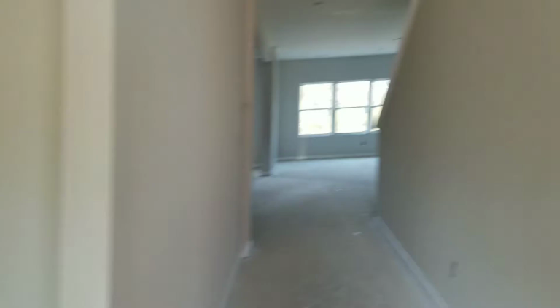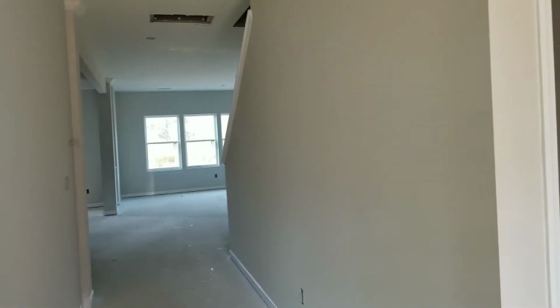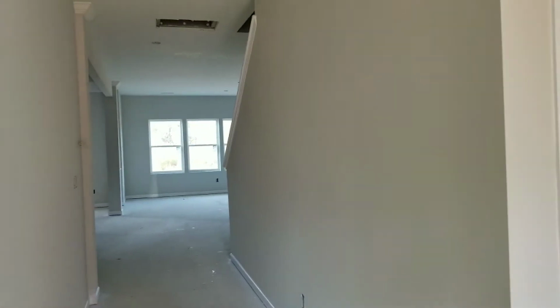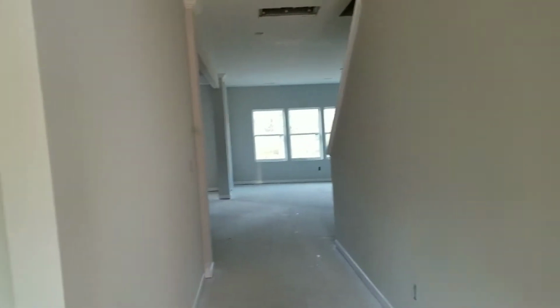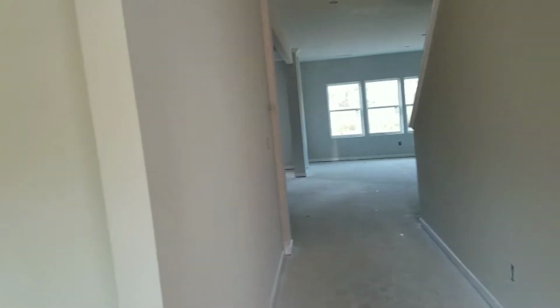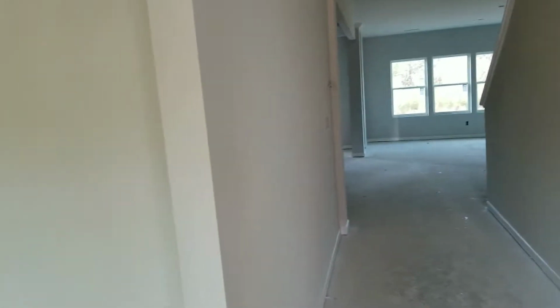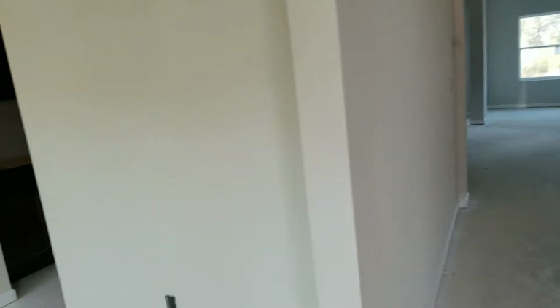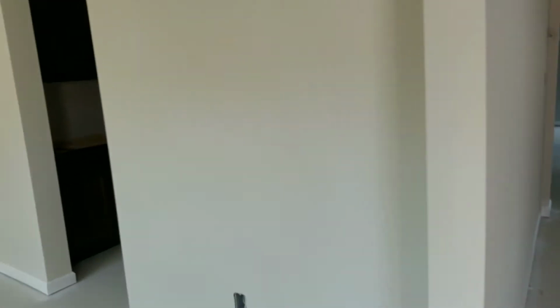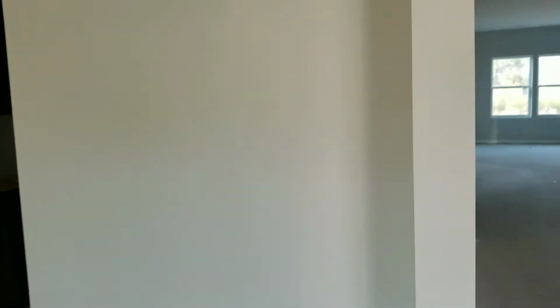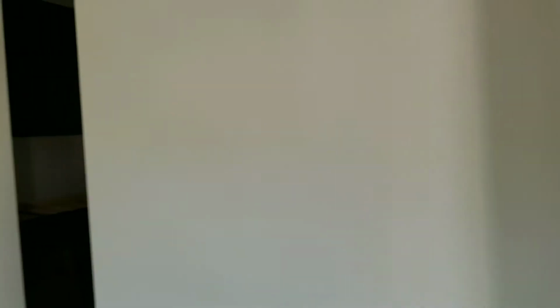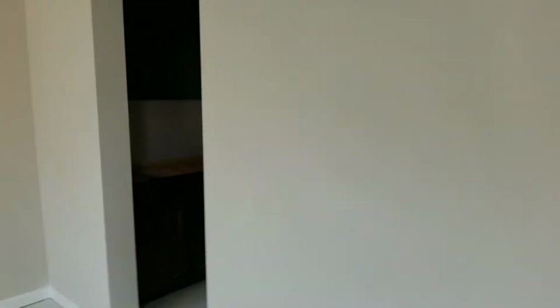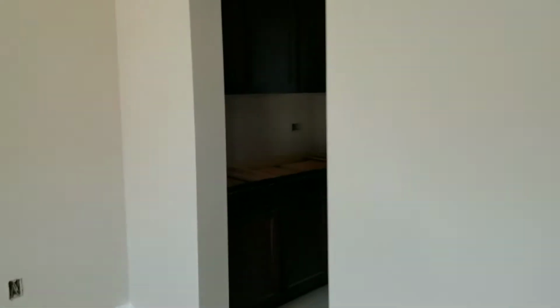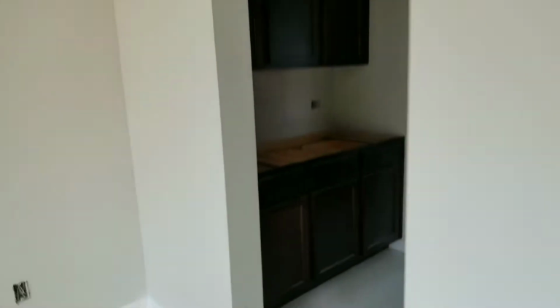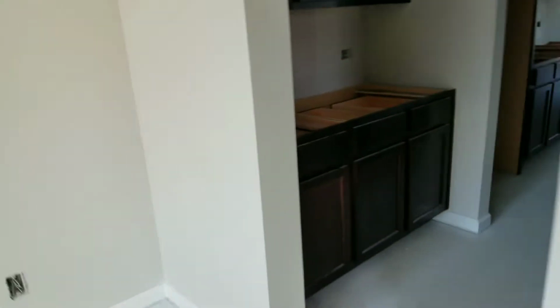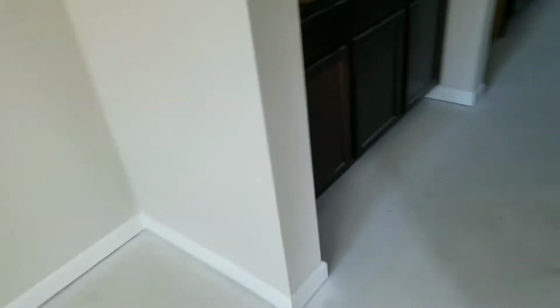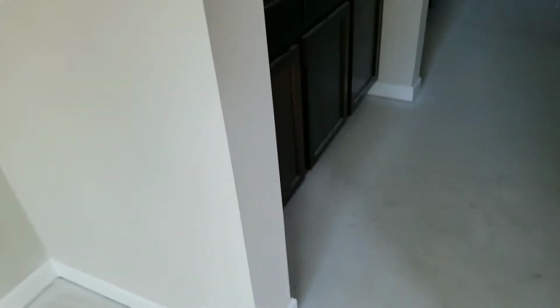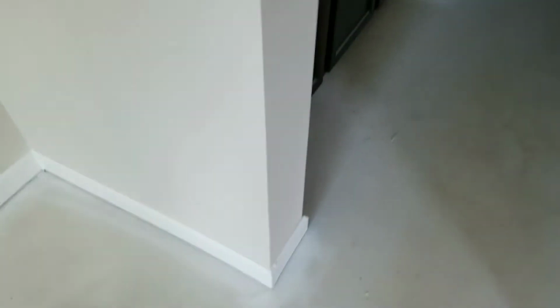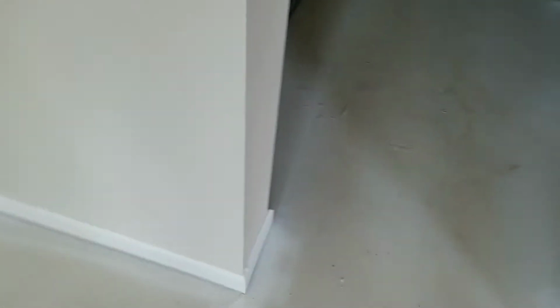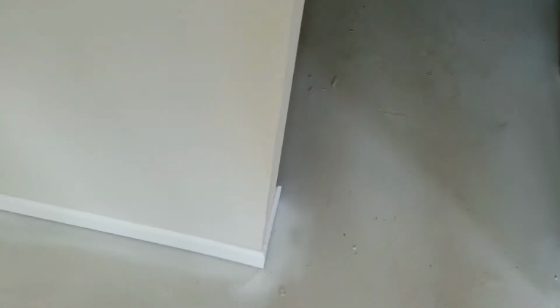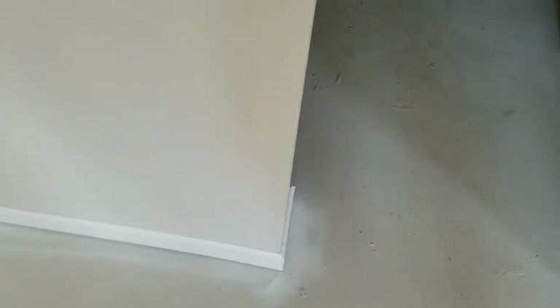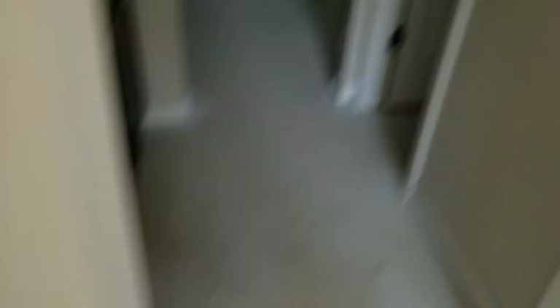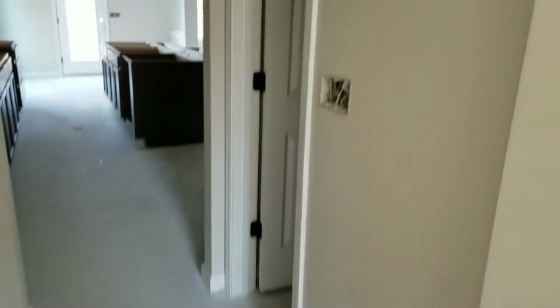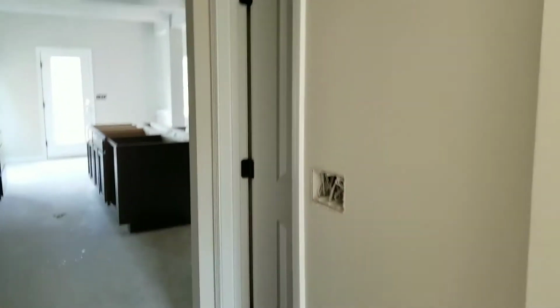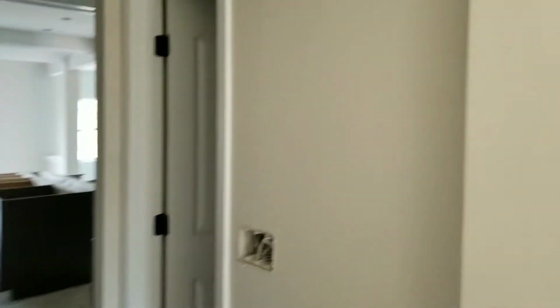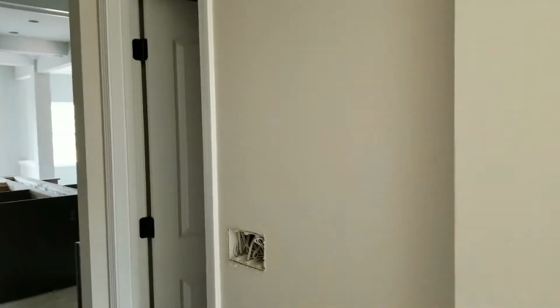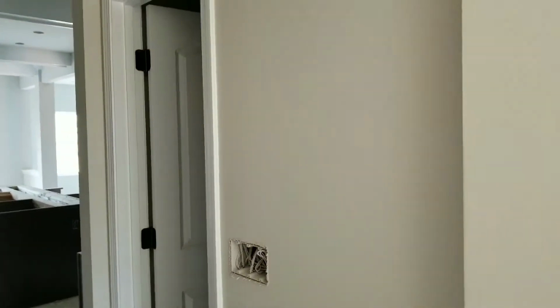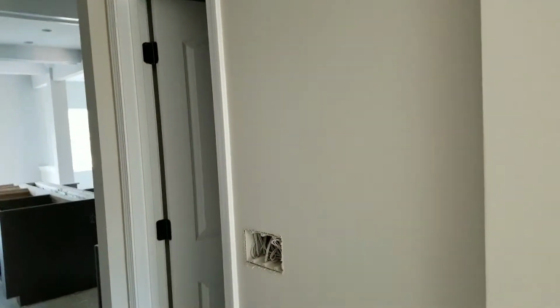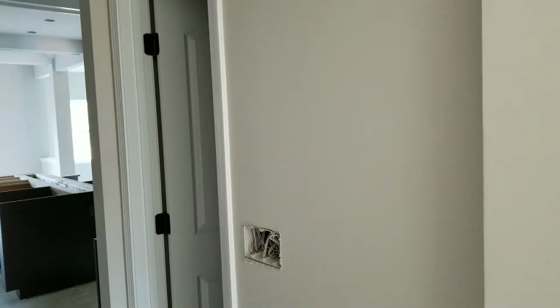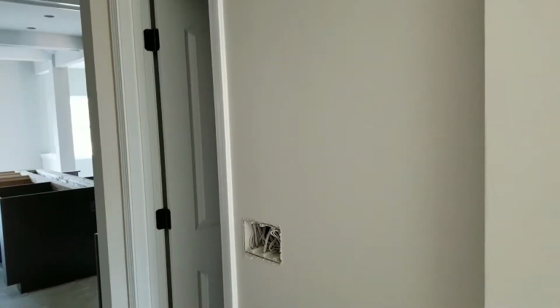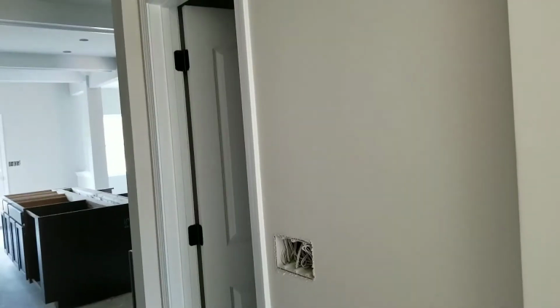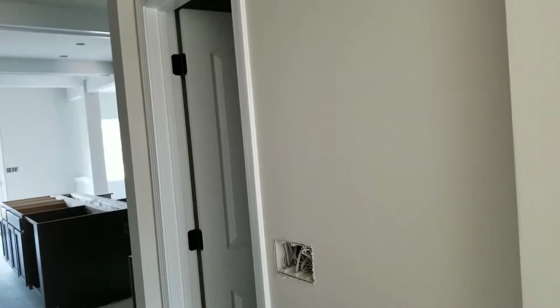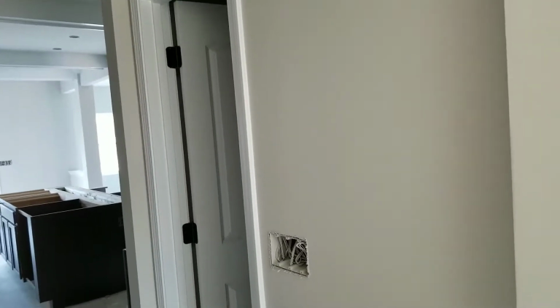This video is going to be very short and quick. I'm just trying to show you that our walls have been painted and our trim has been painted. The color that we chose on our walls is called Agreeable Gray — it's a really nice neutral gray color.